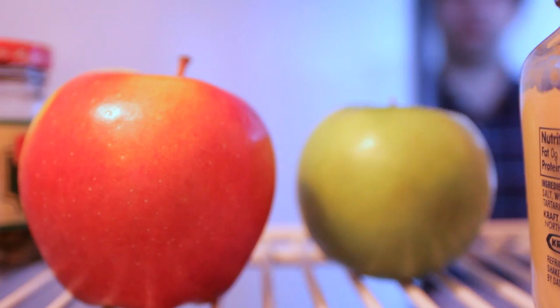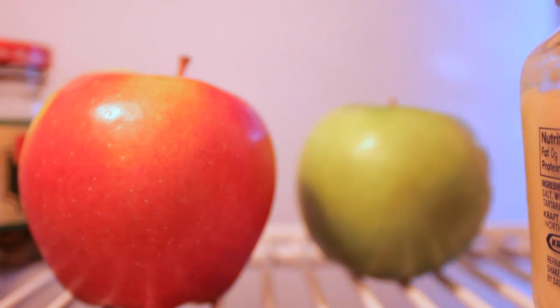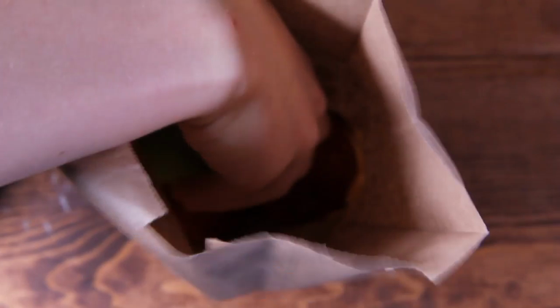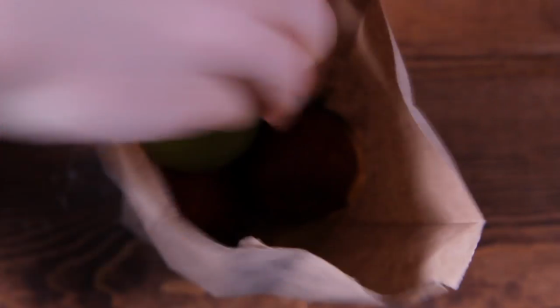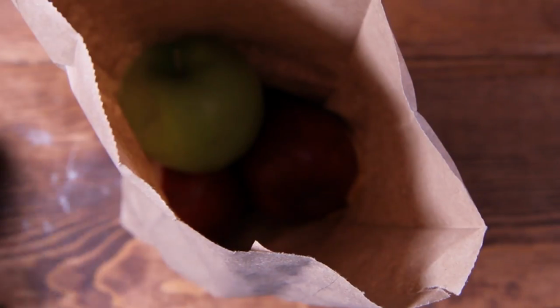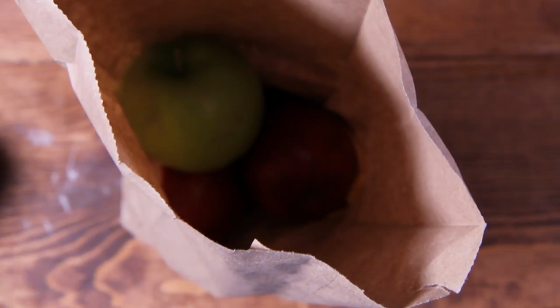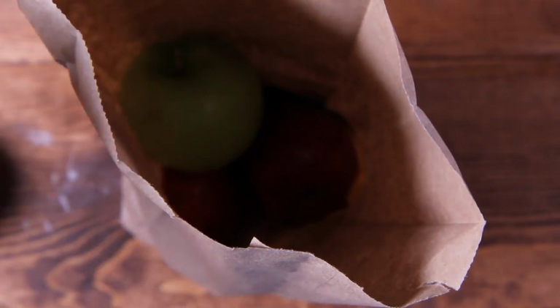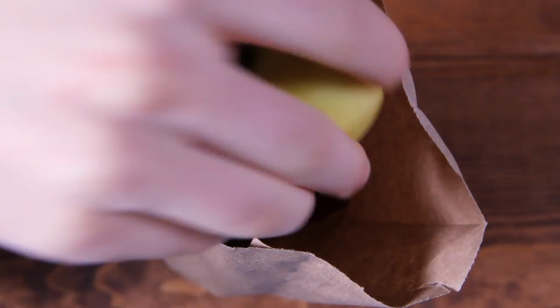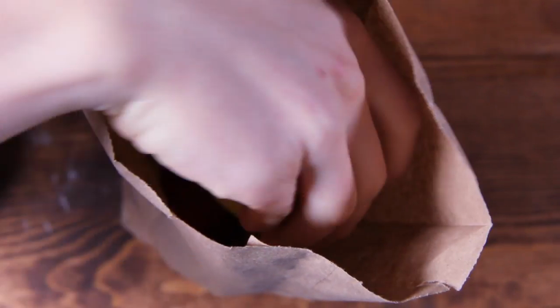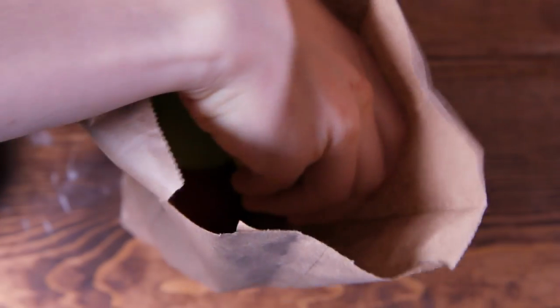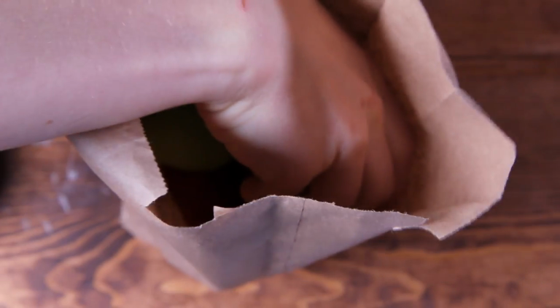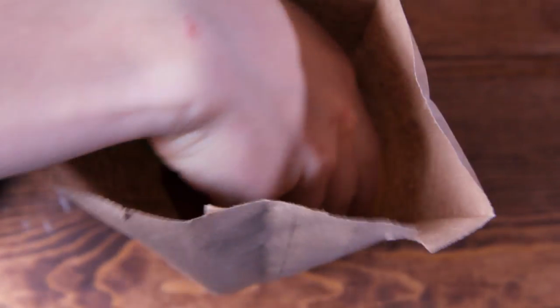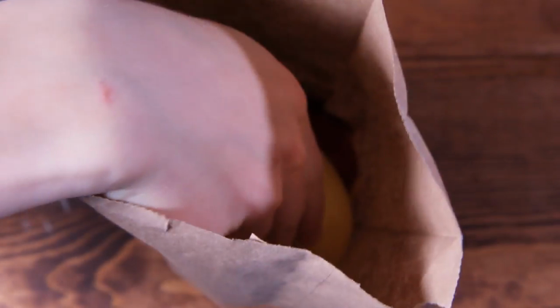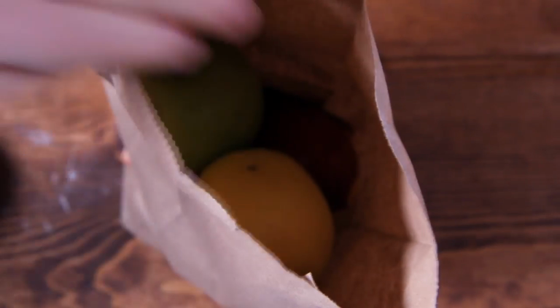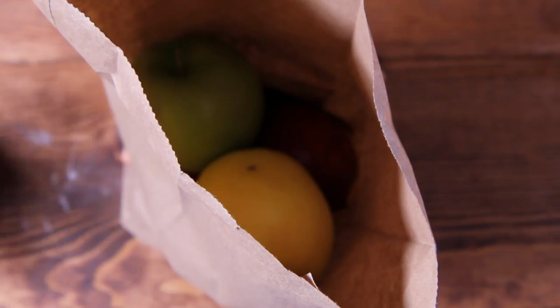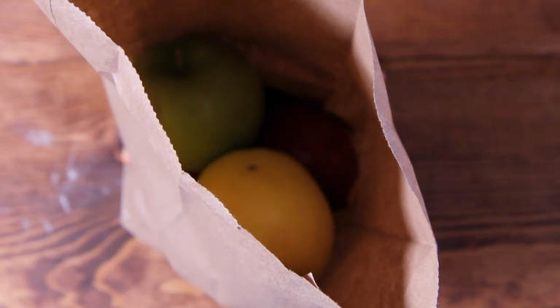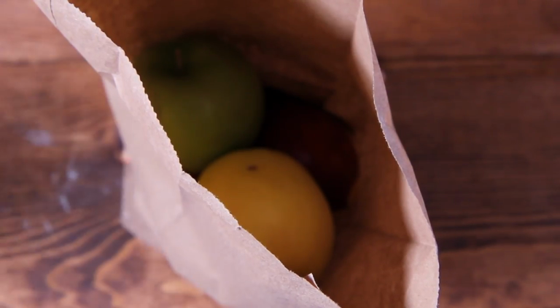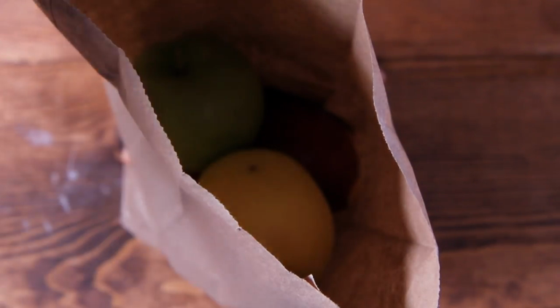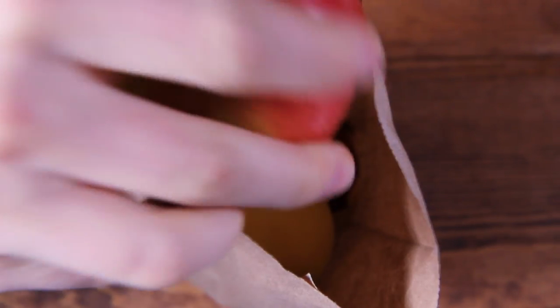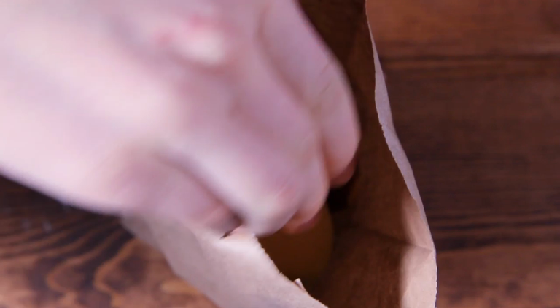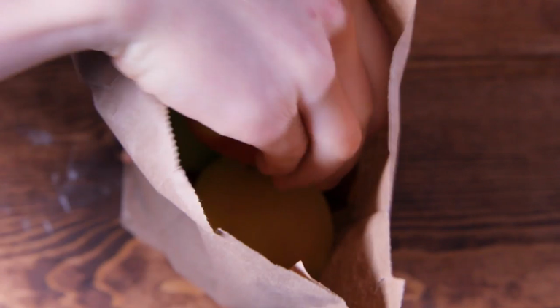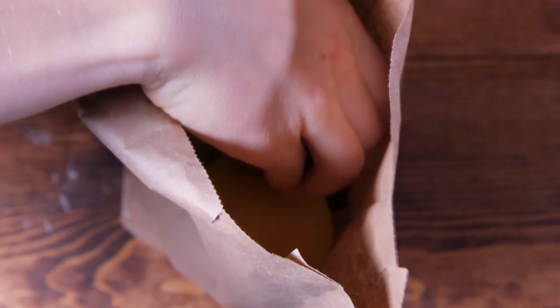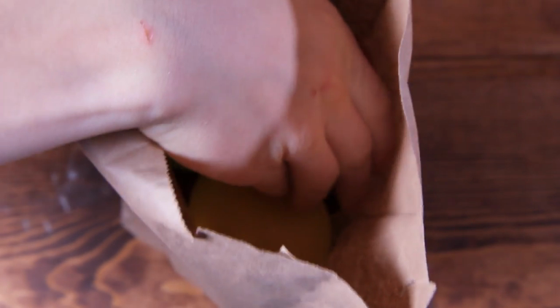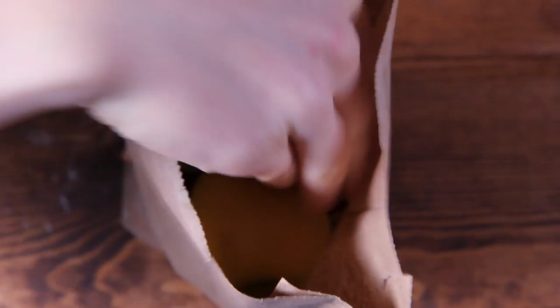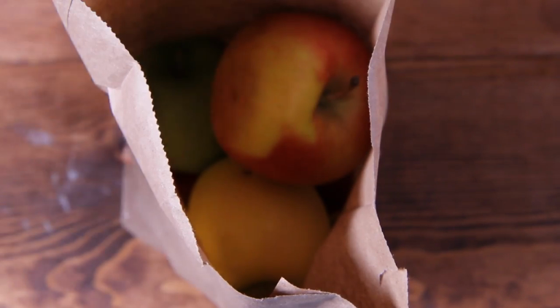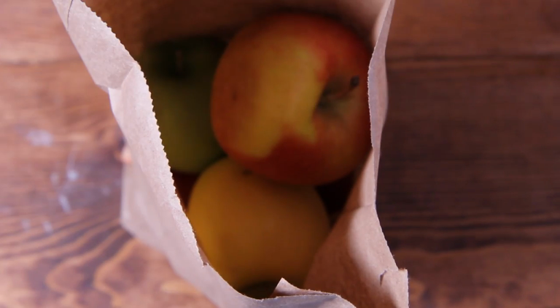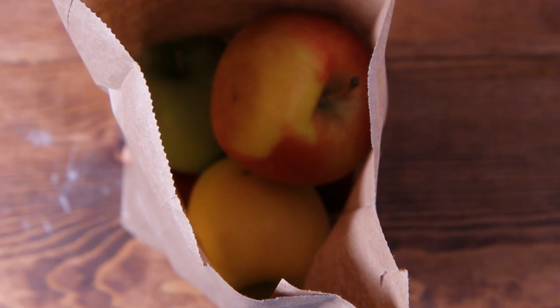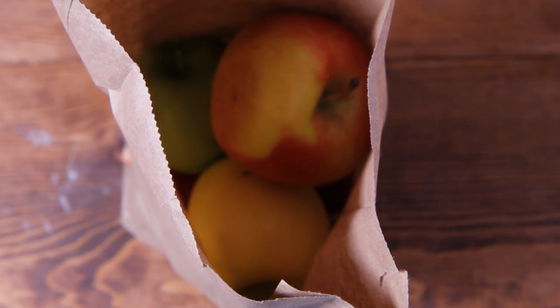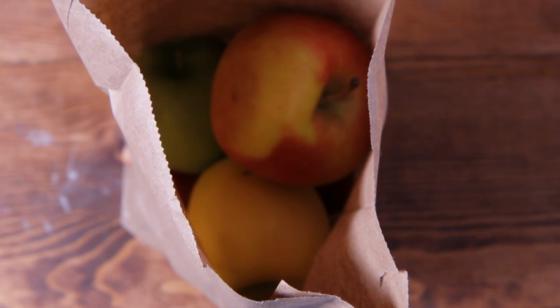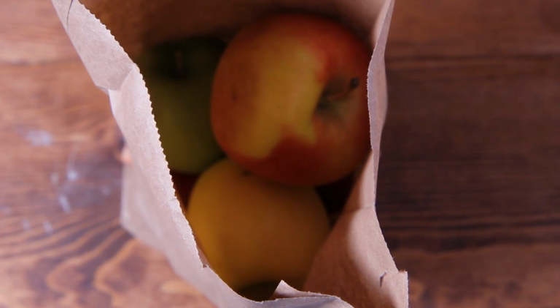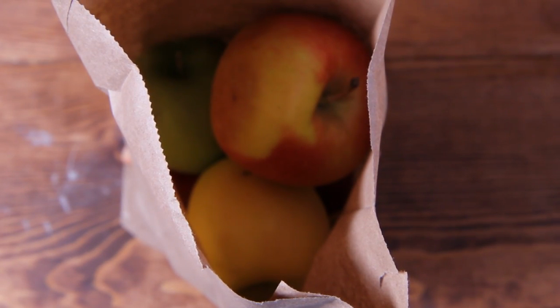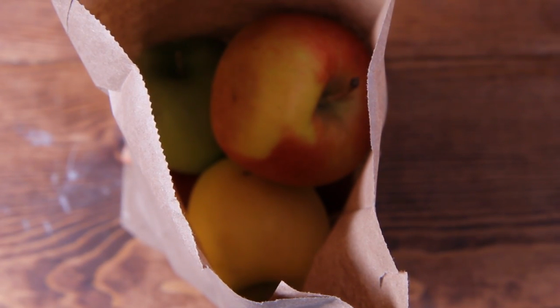Place unripened fruits in a paper bag with one ripe apple. Ripe apples produce ethylene, a gas which causes fruits to ripen. They'll be perfect in just a couple days.